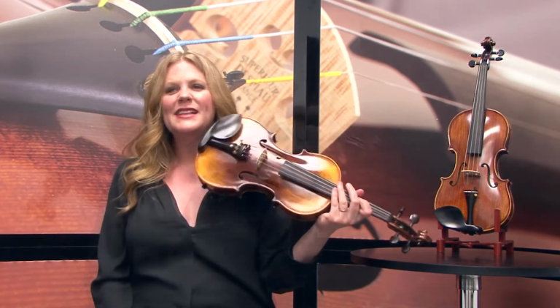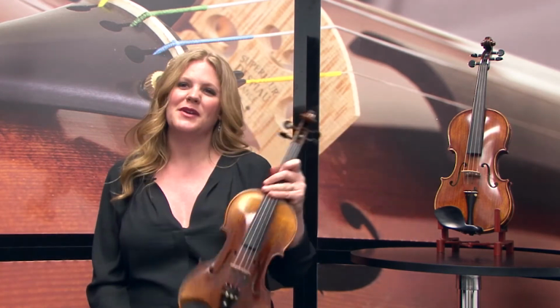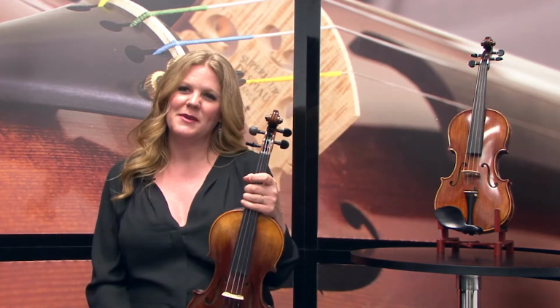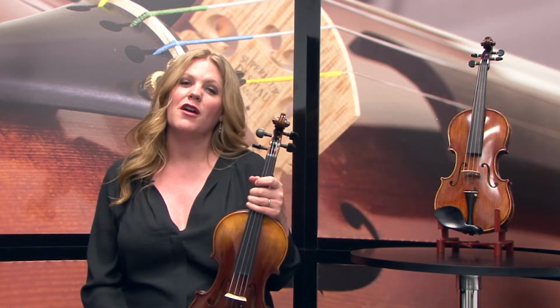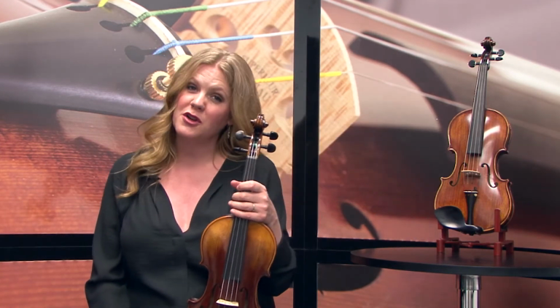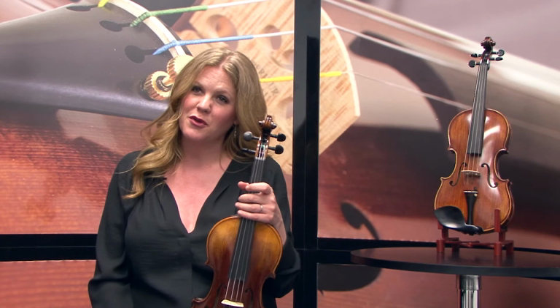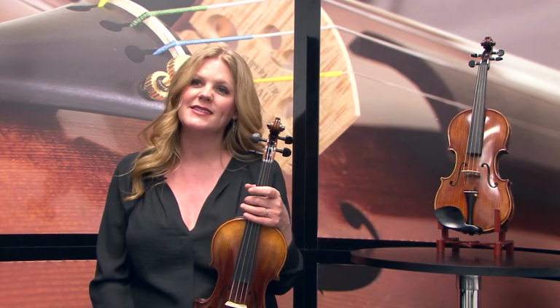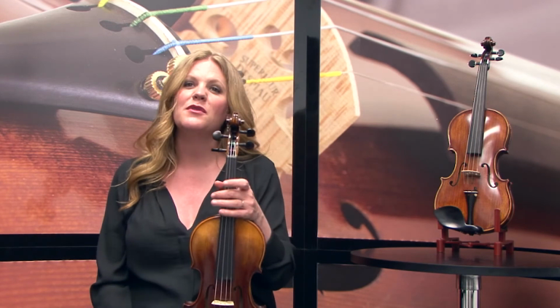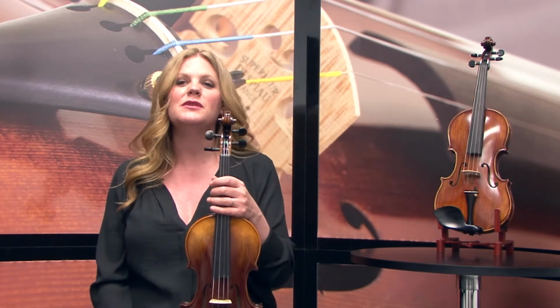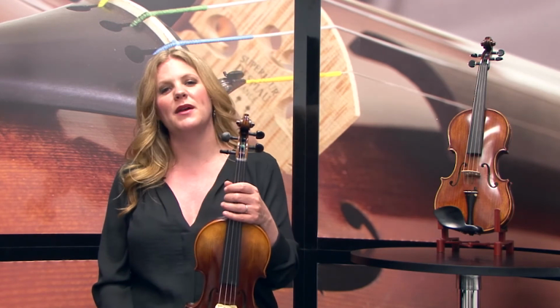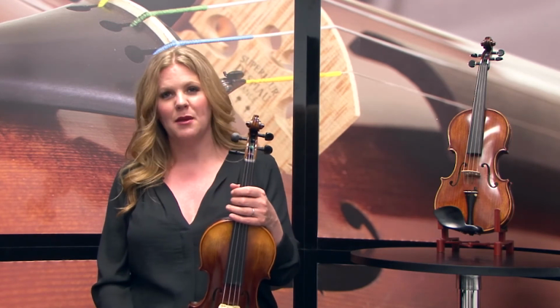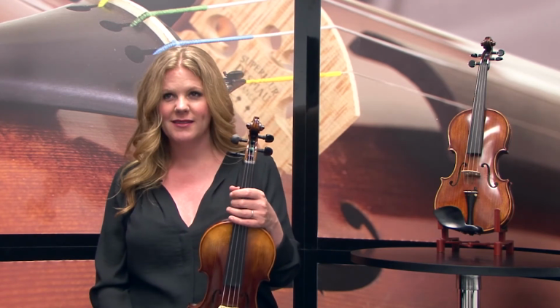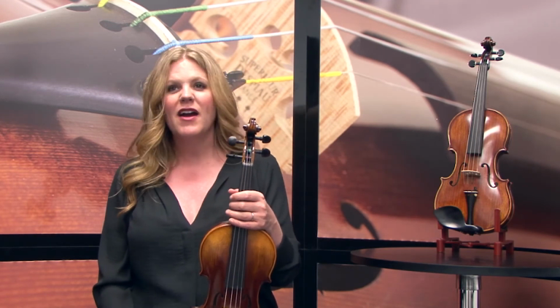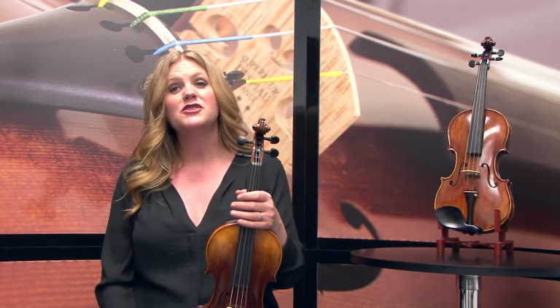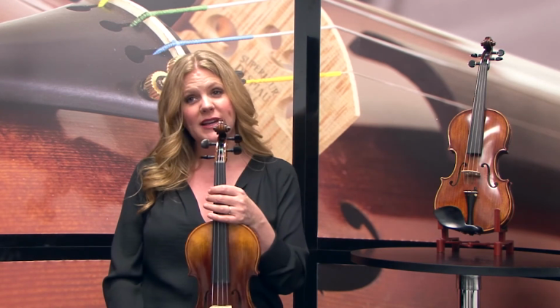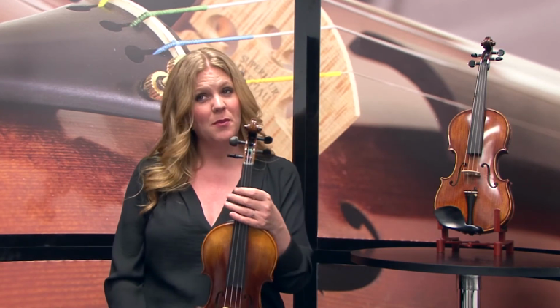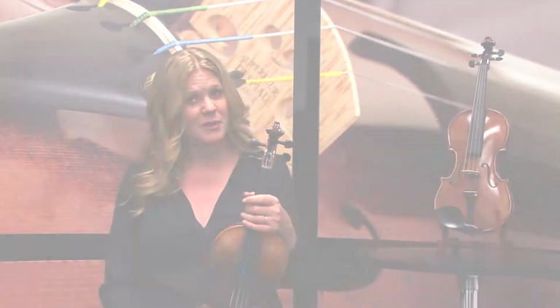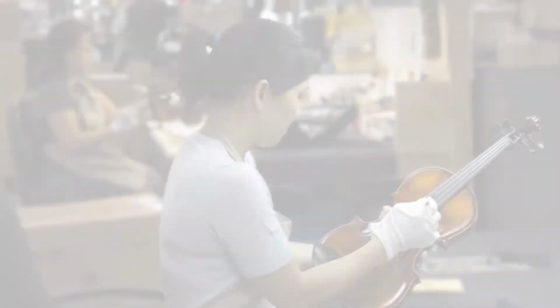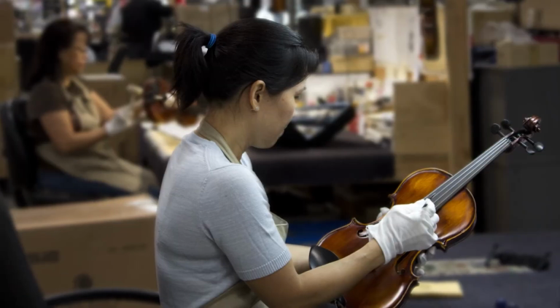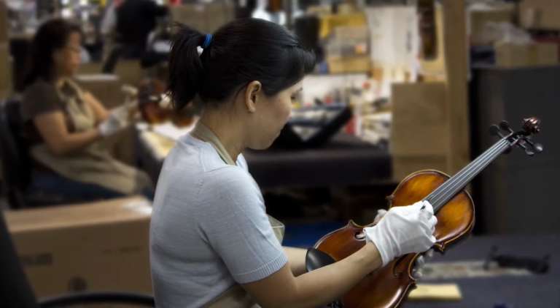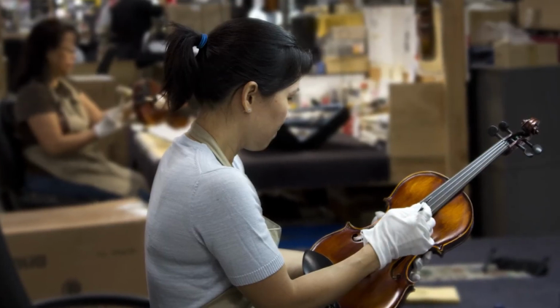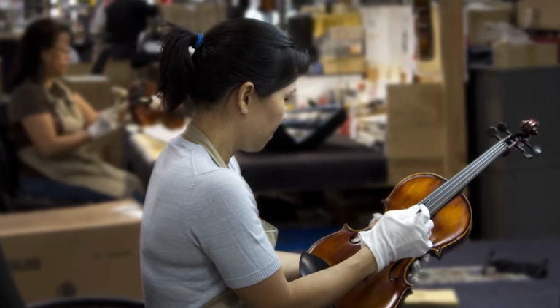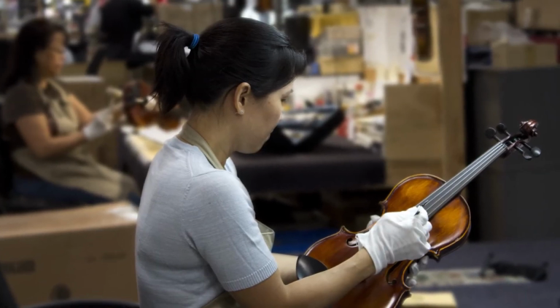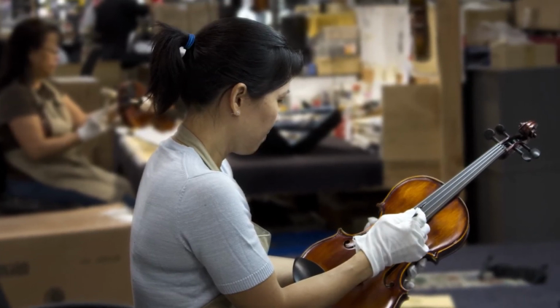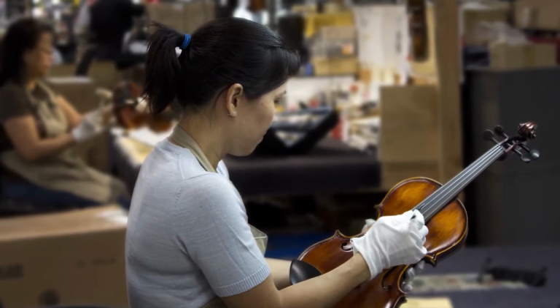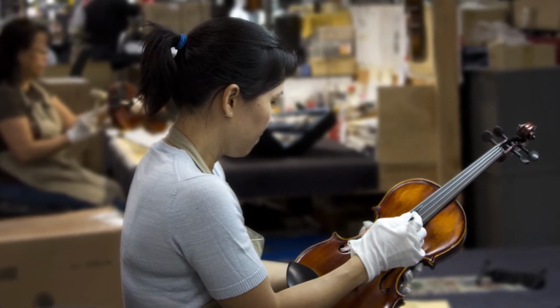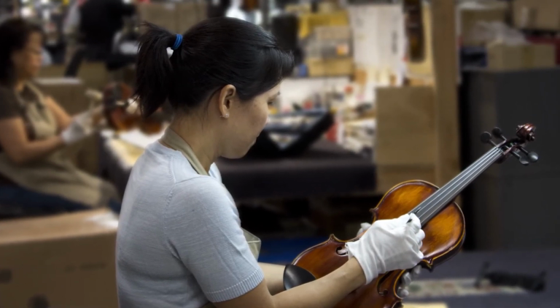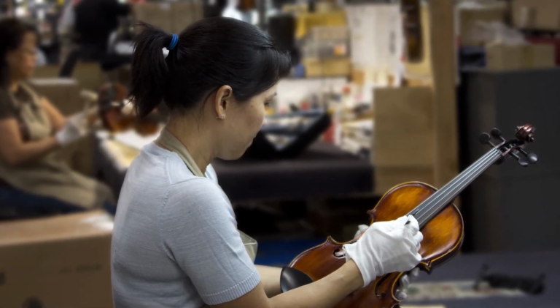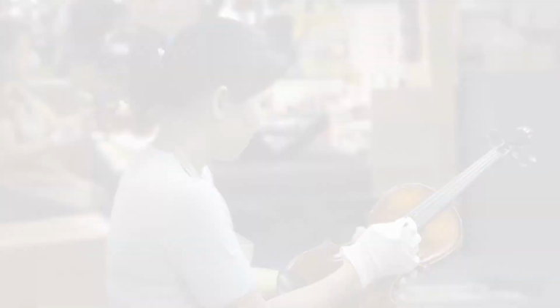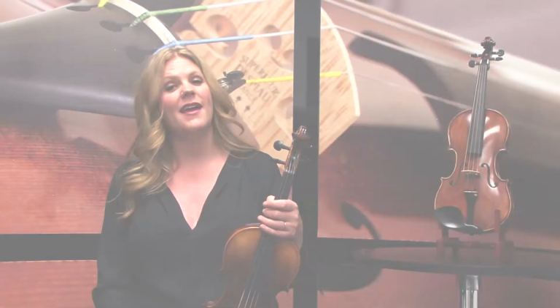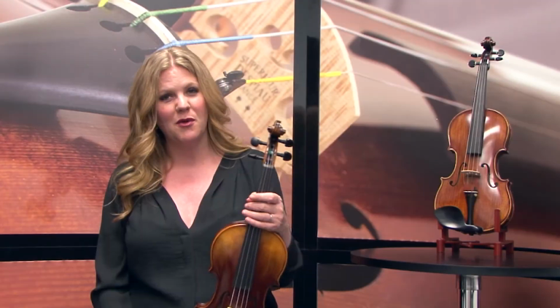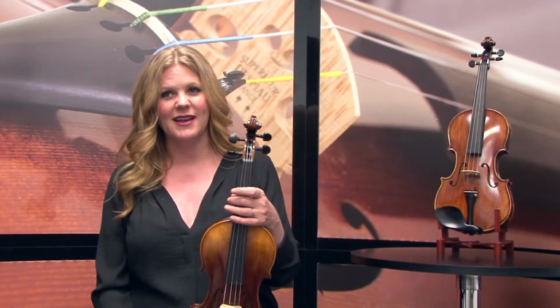Cecilio string instruments are instructor approved and designed with a student instrumentalist in mind. The violins are double checked before being shipped to ensure you get the very best product possible. The CVN-600 is available in full and three-quarter size.